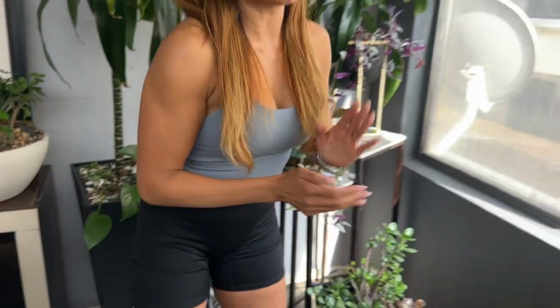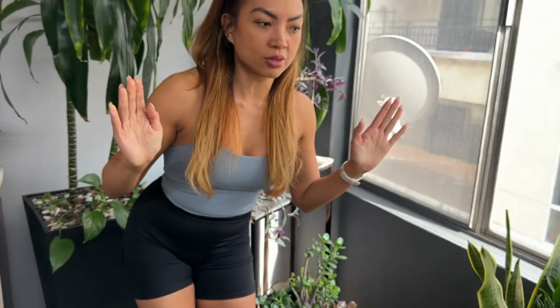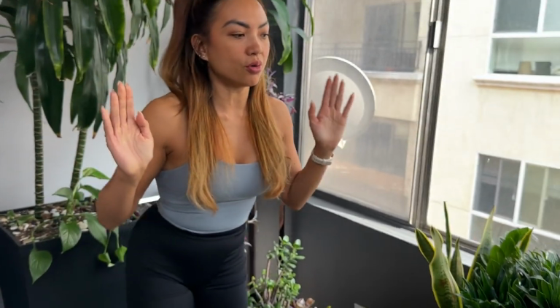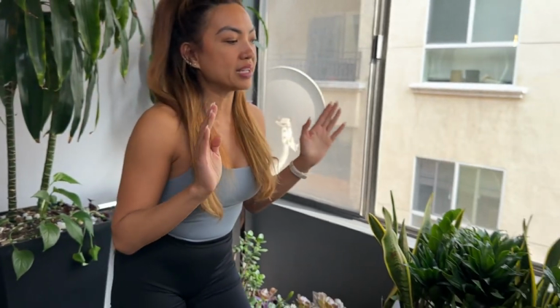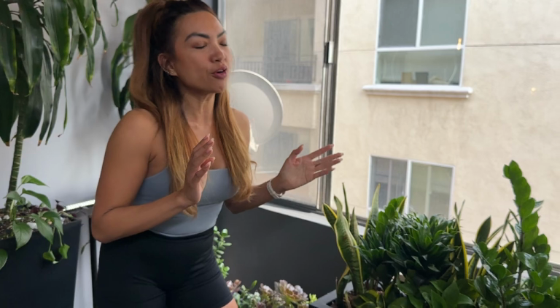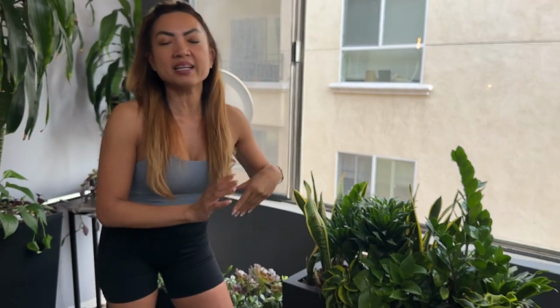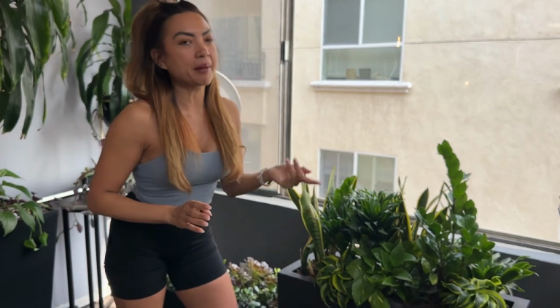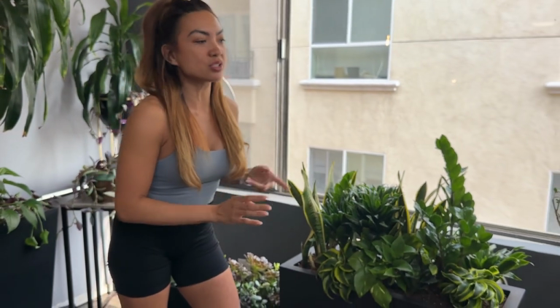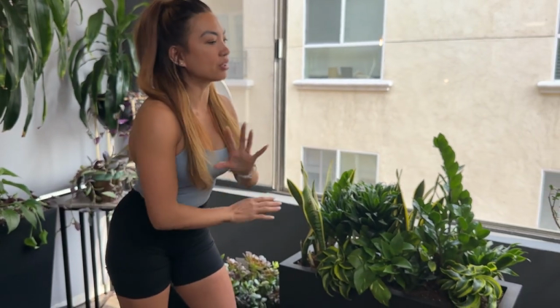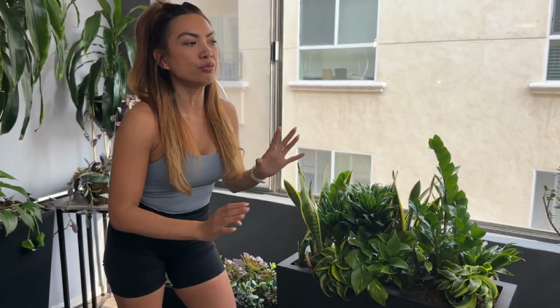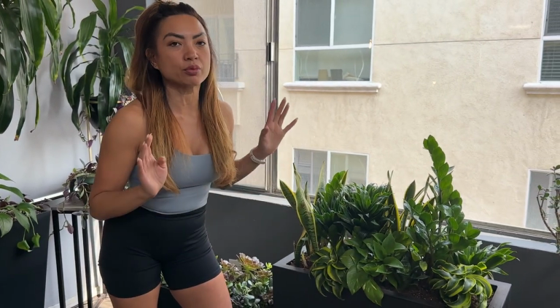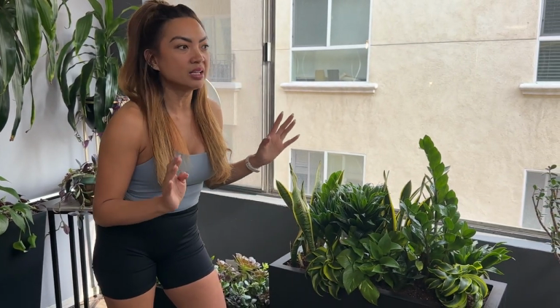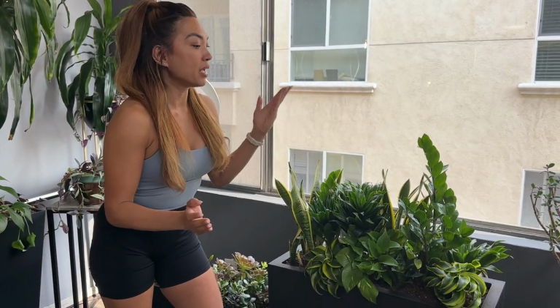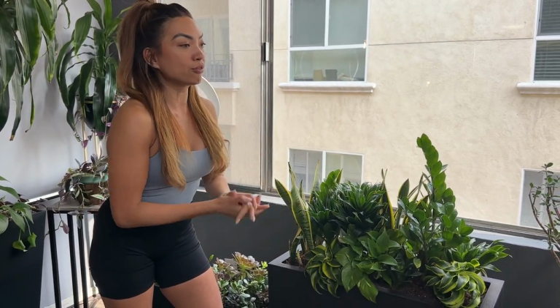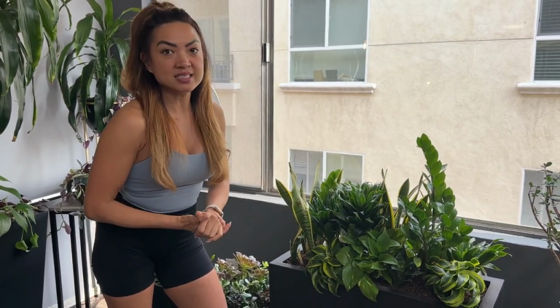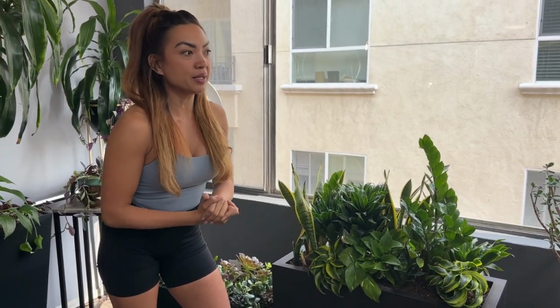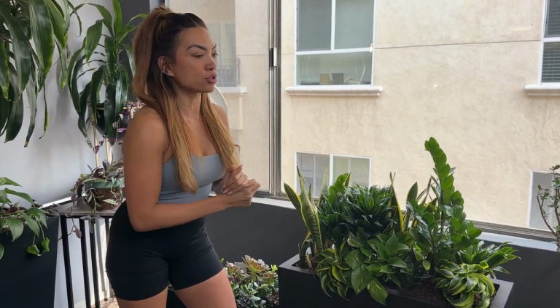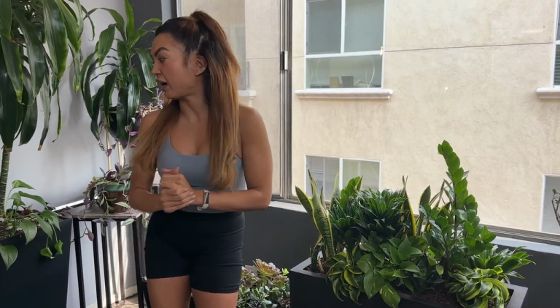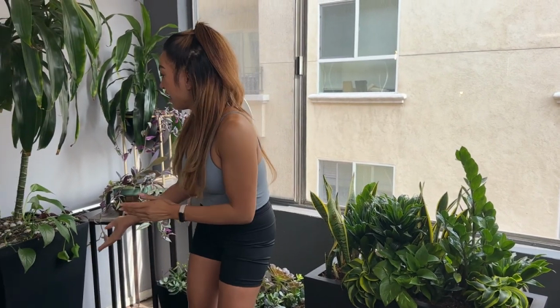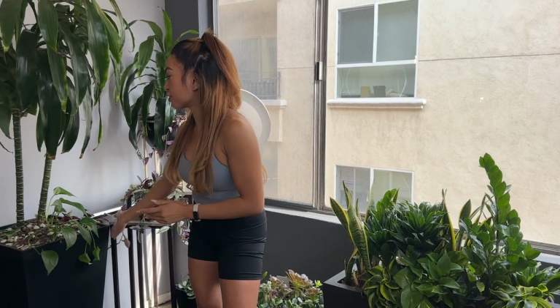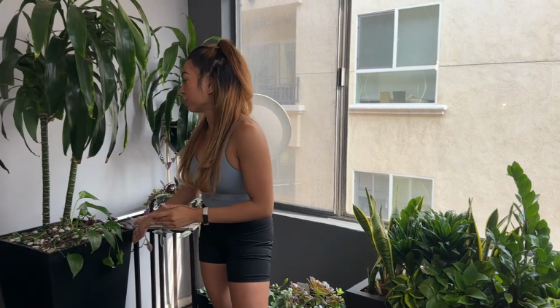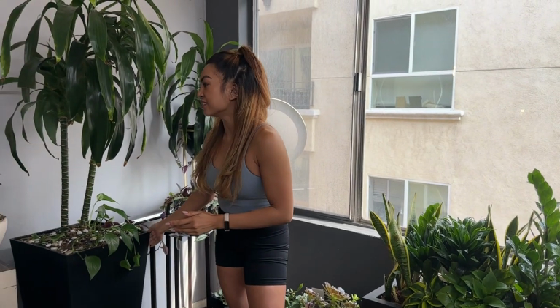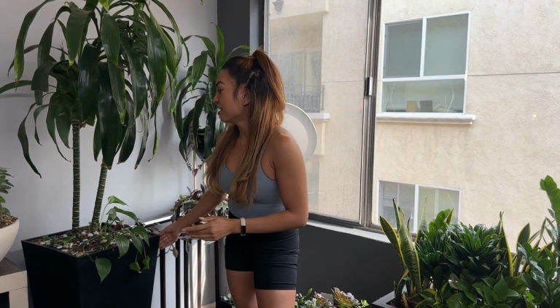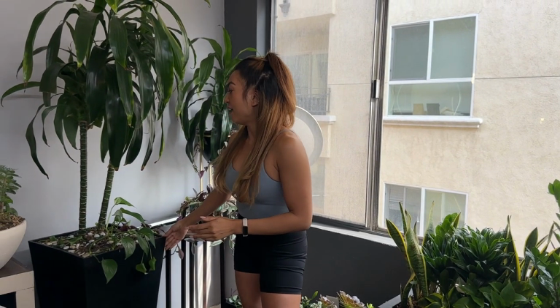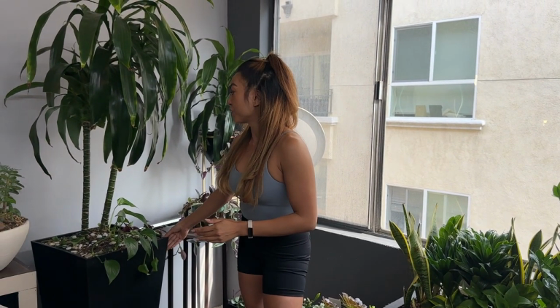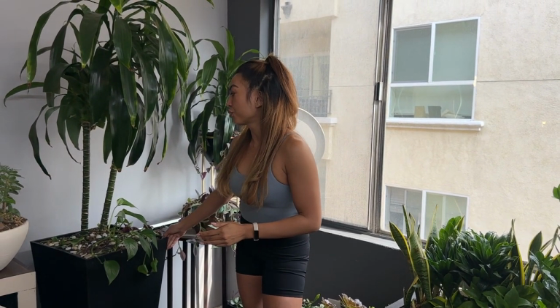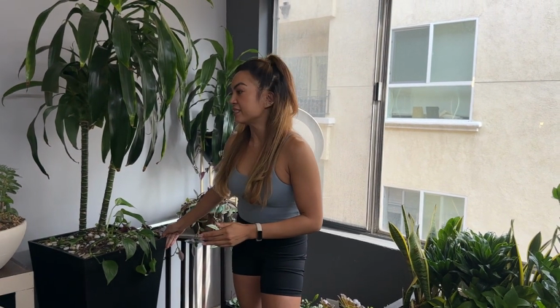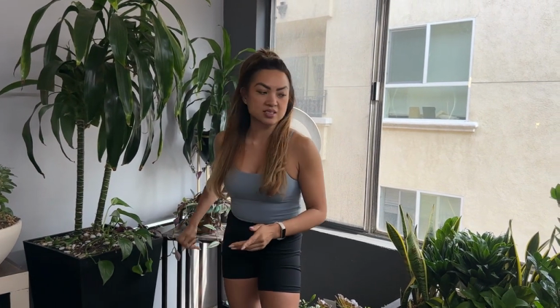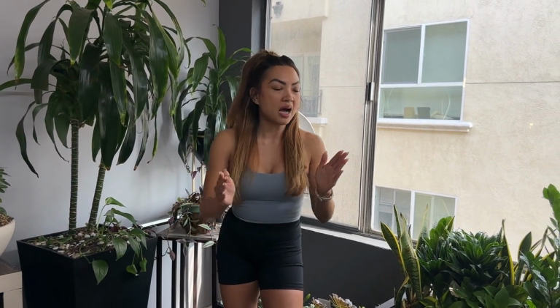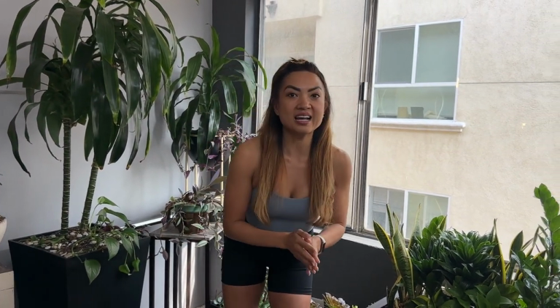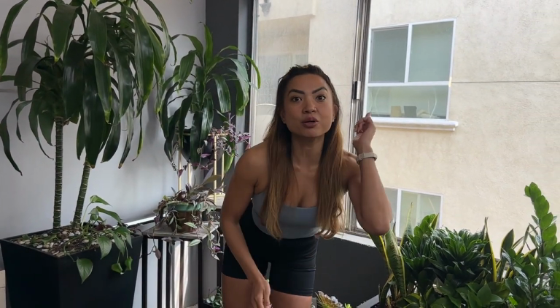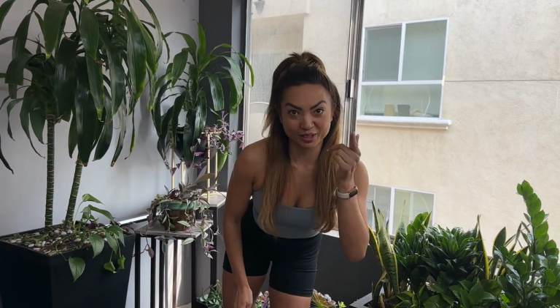I'm also always filming, taking pictures, and I could move these around and they've lasted me for so long. I've had these for several years through quarantine. So highly recommend.